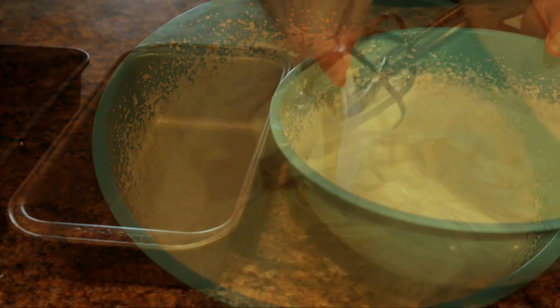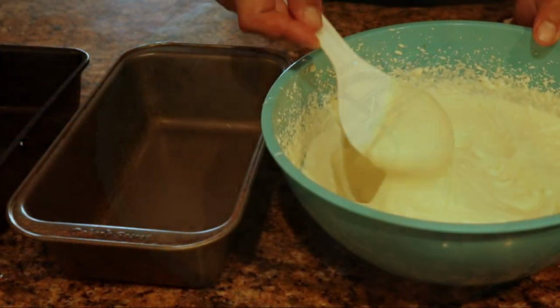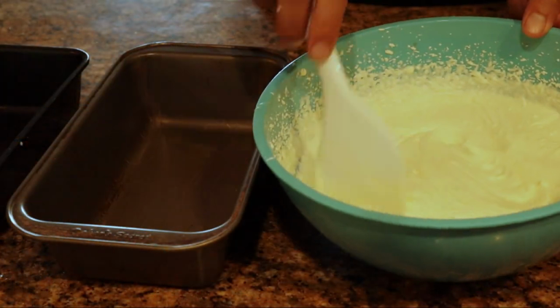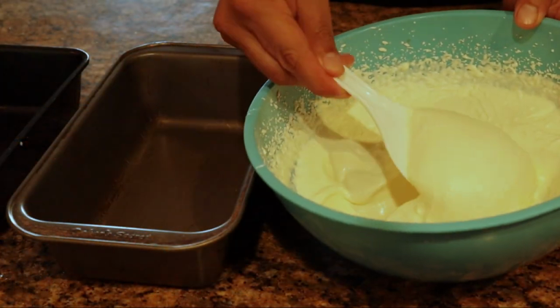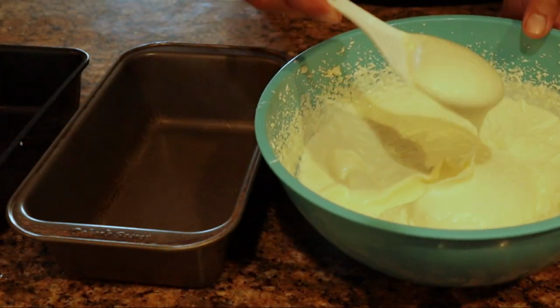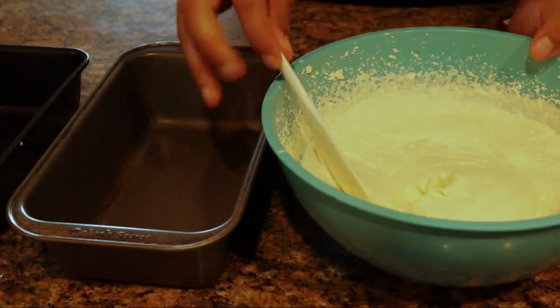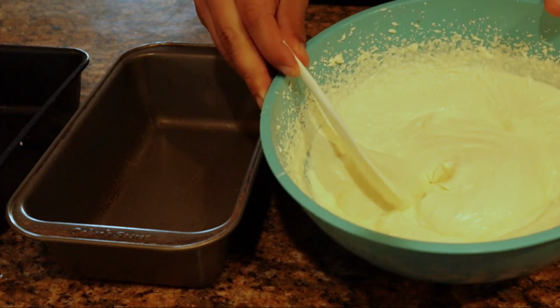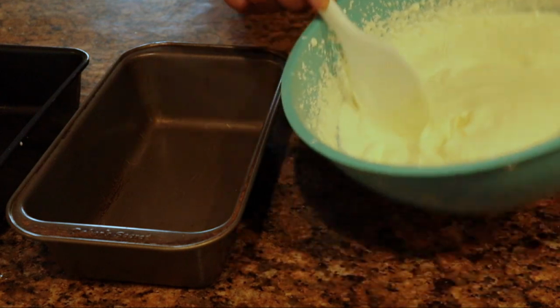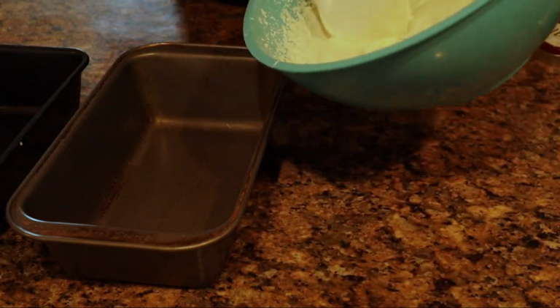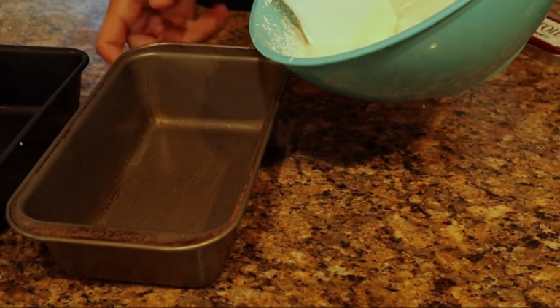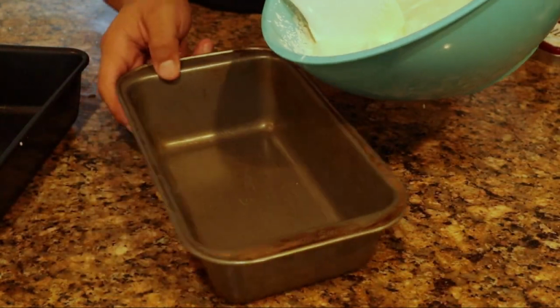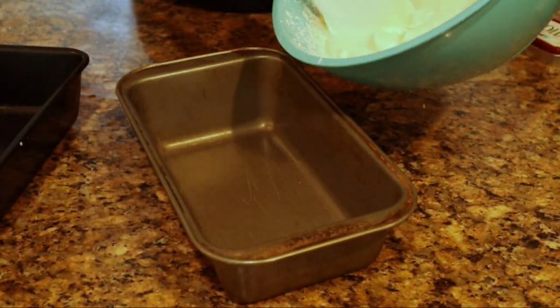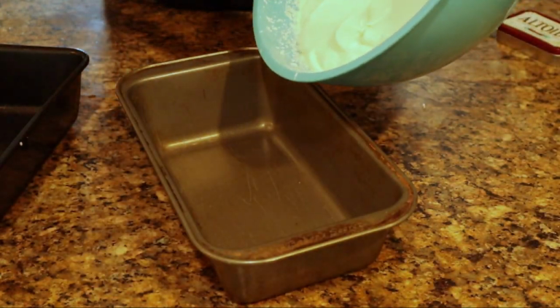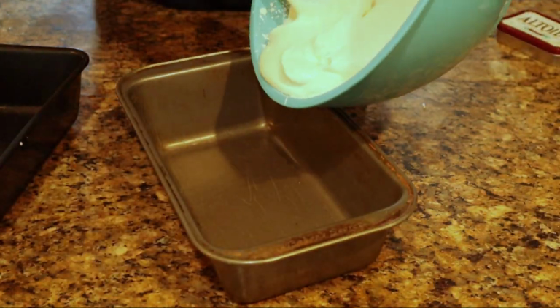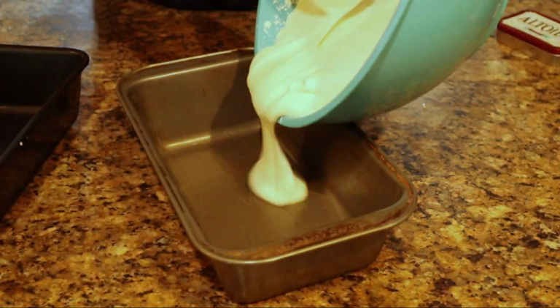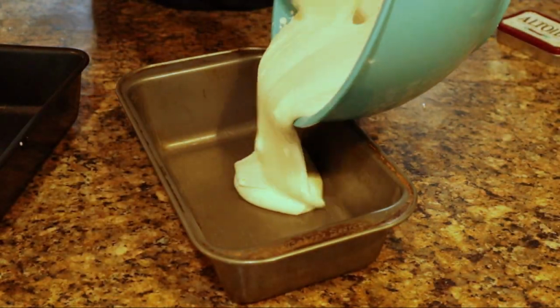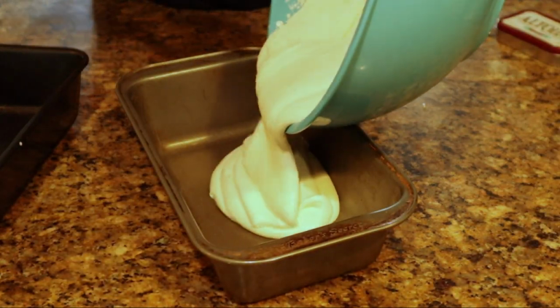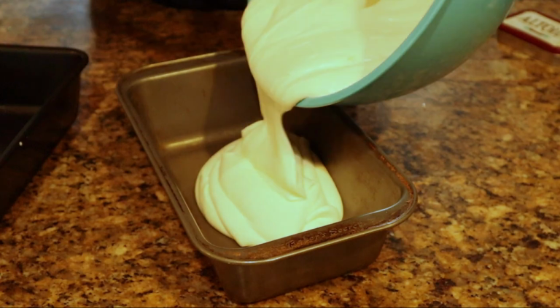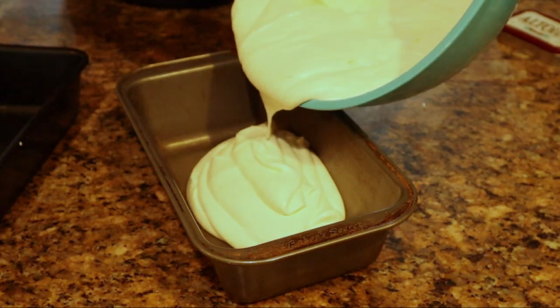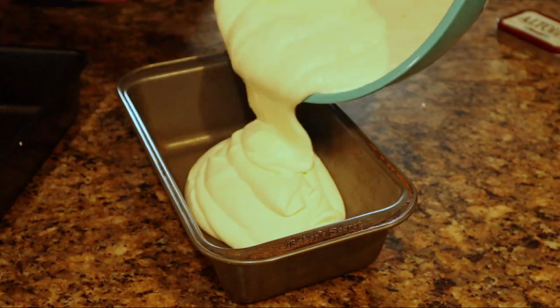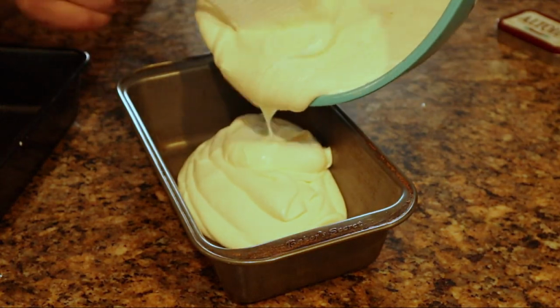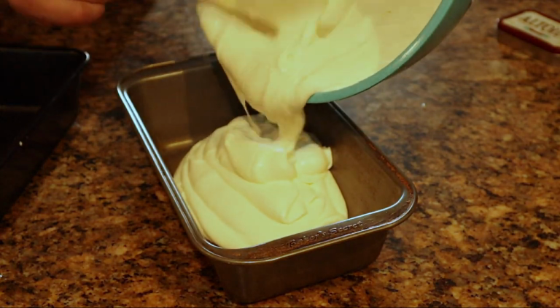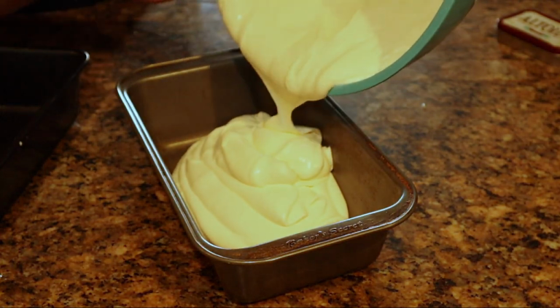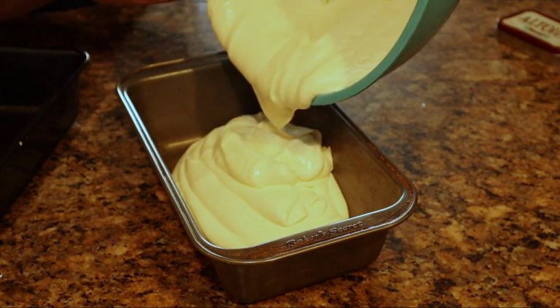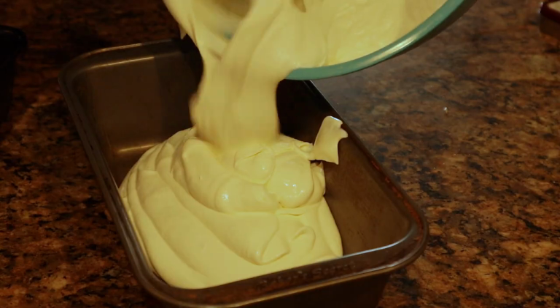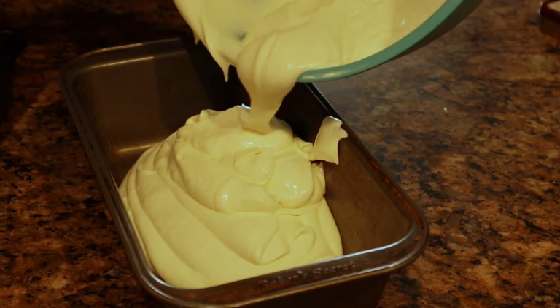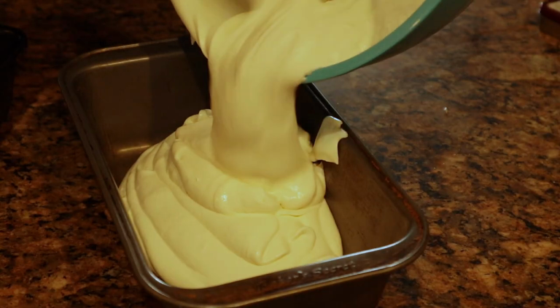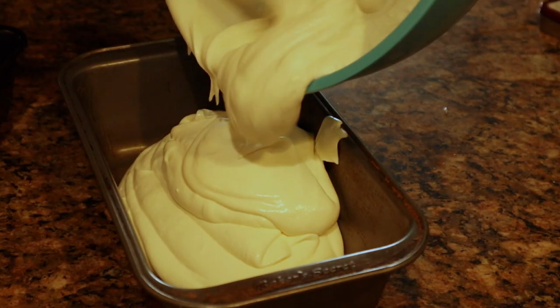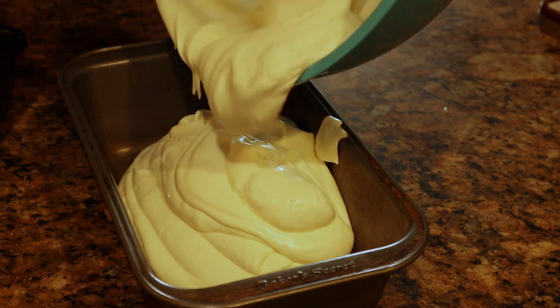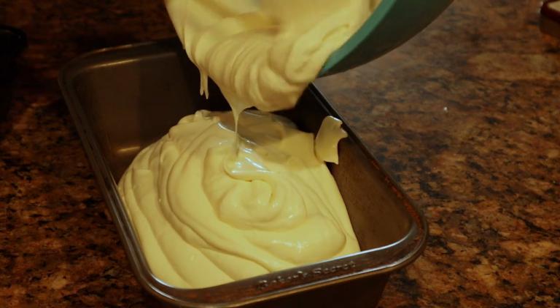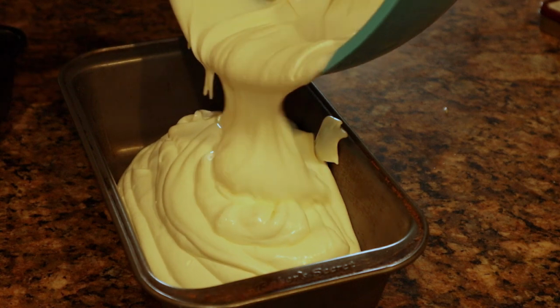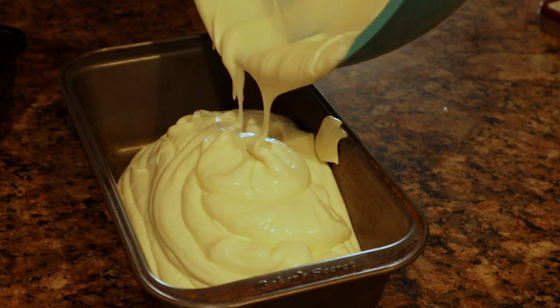You can see that thick consistency now. We're gonna go ahead and pour it up into our baking pan — loaf pan, I should say. Put it all up in there.